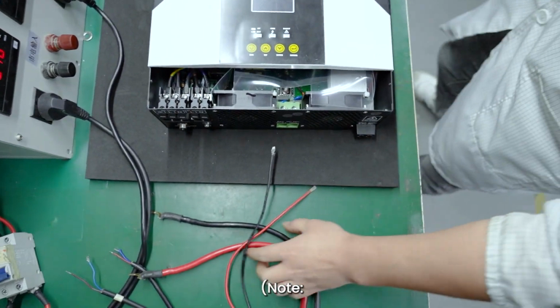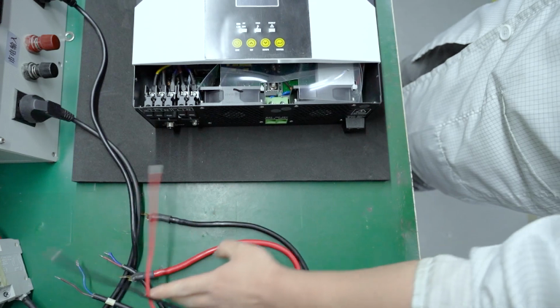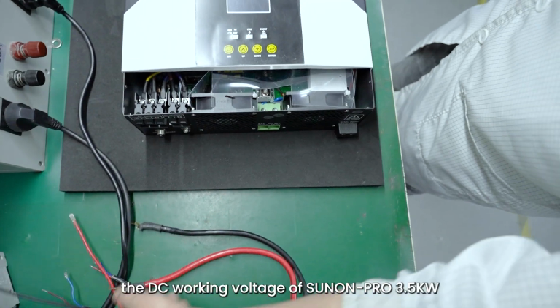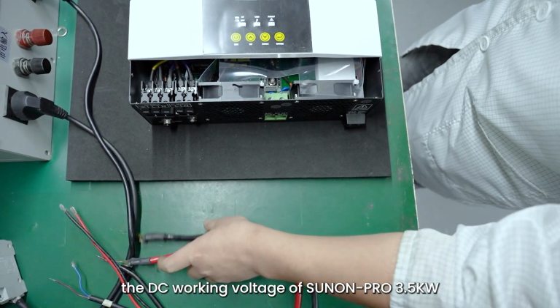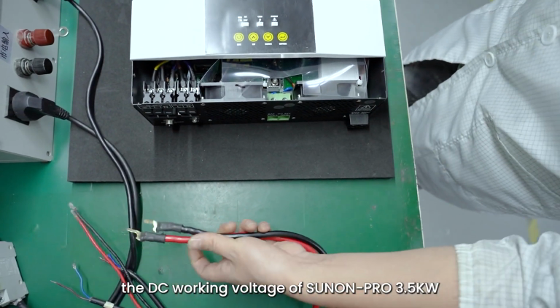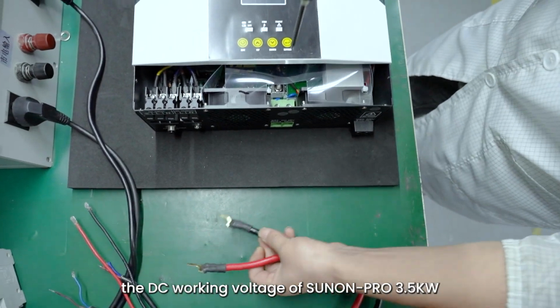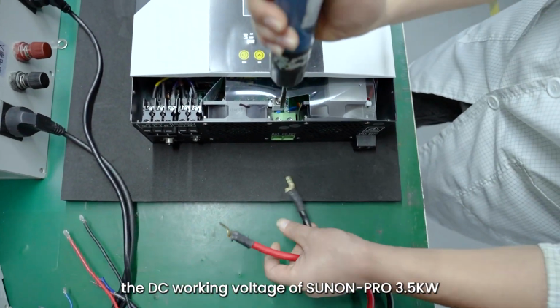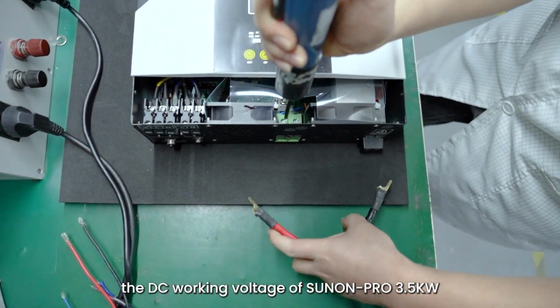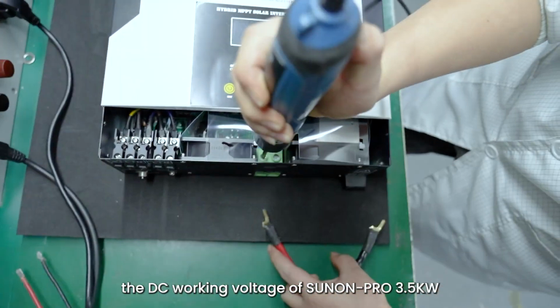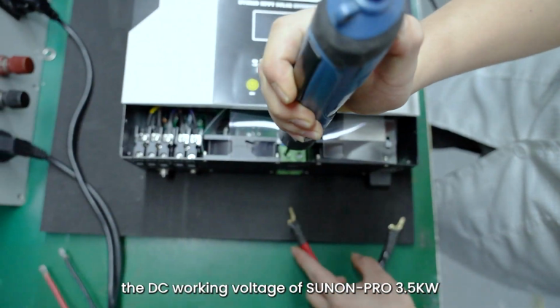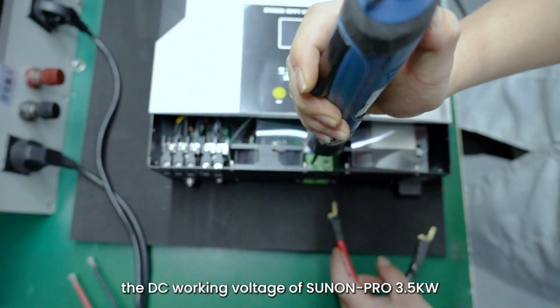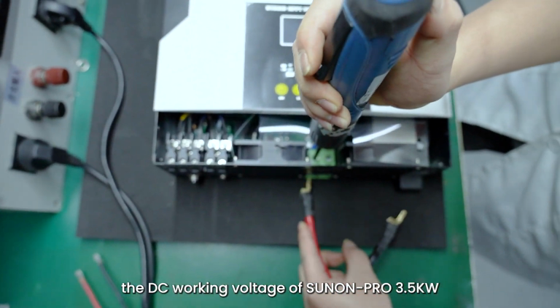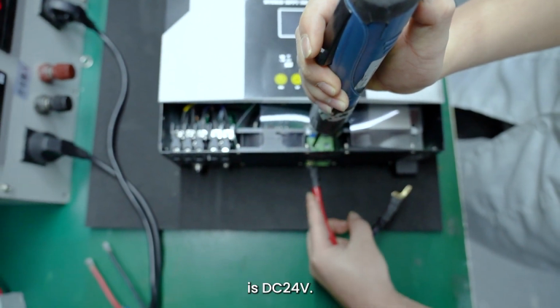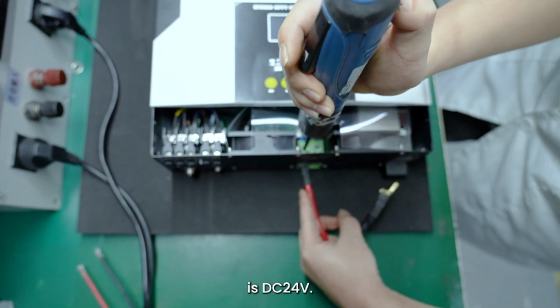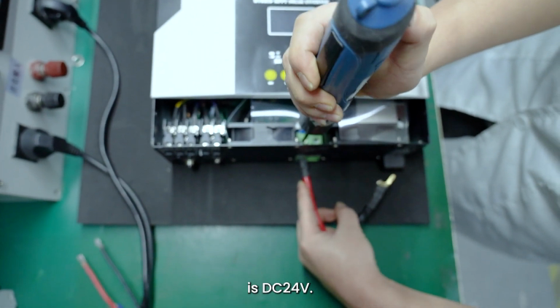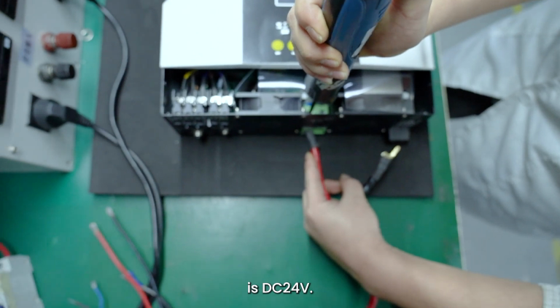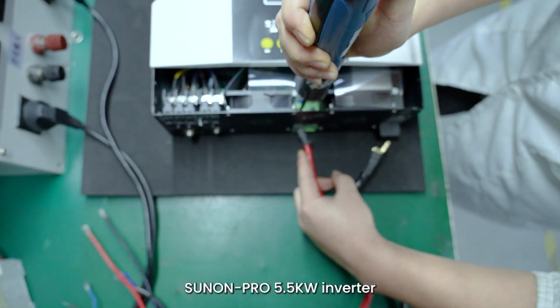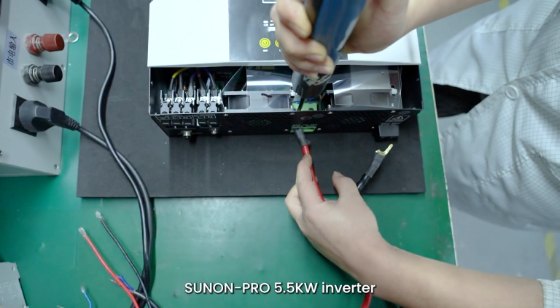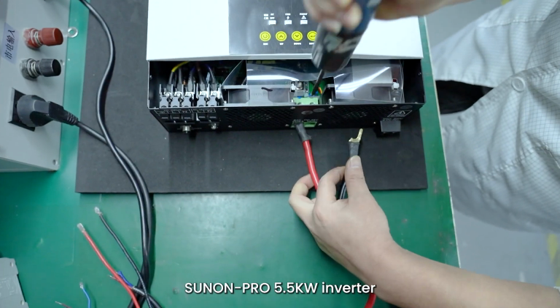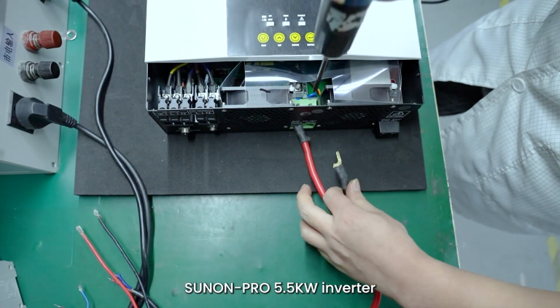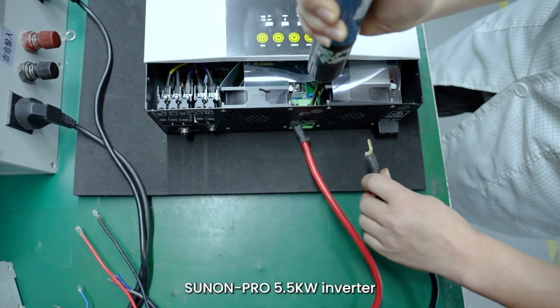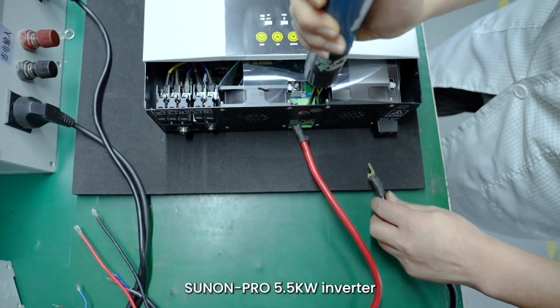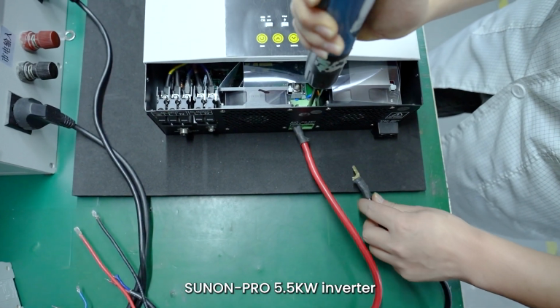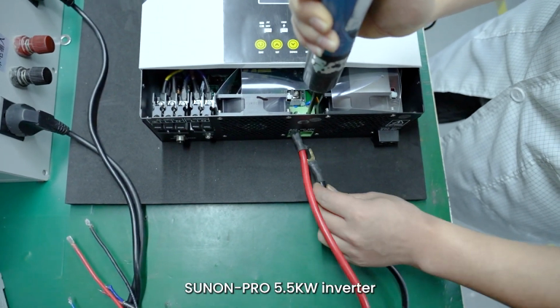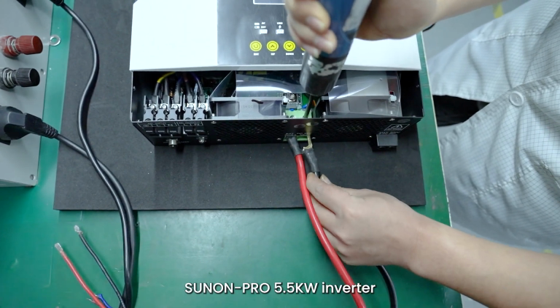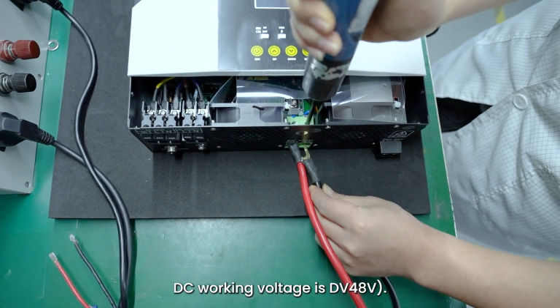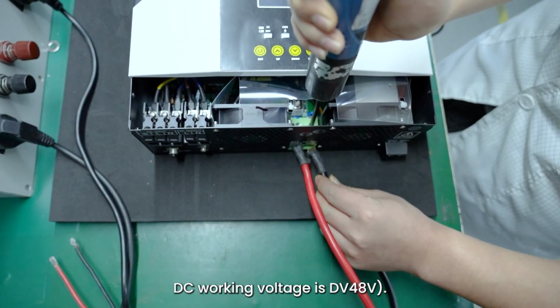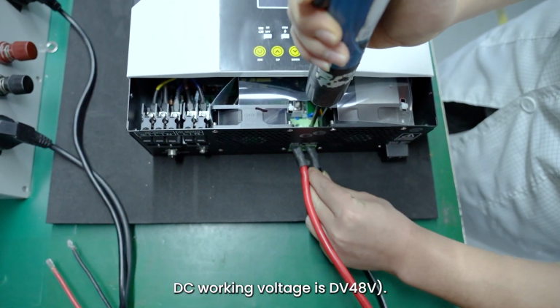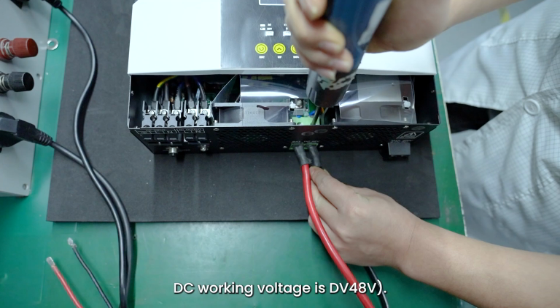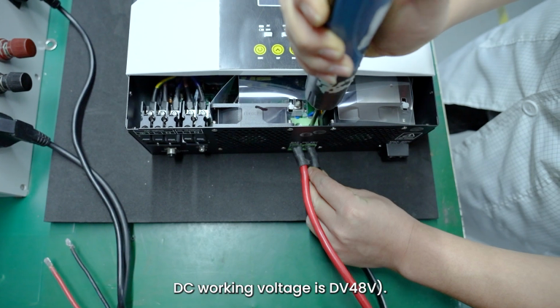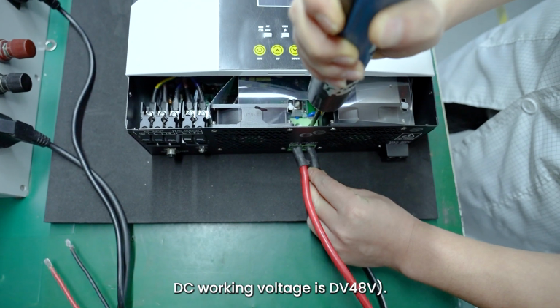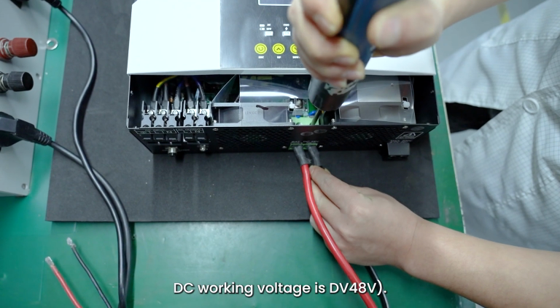Note: The DC working voltage of Sunnon Pro 3.5 kW is DC 24V. The DC working voltage of Sunnon Pro 5.5 kW inverter is DC 48V.